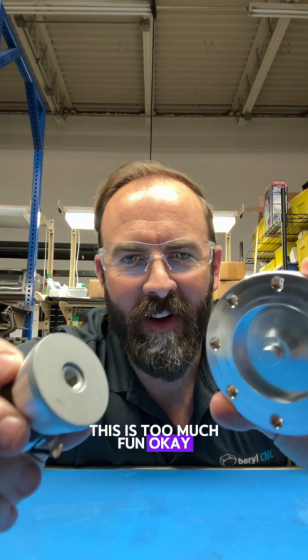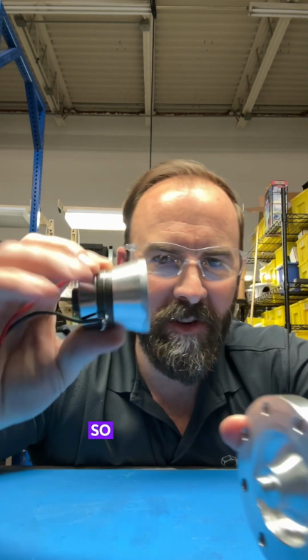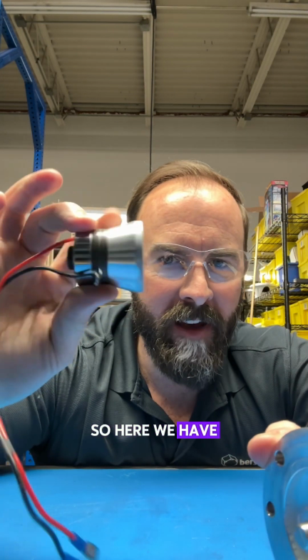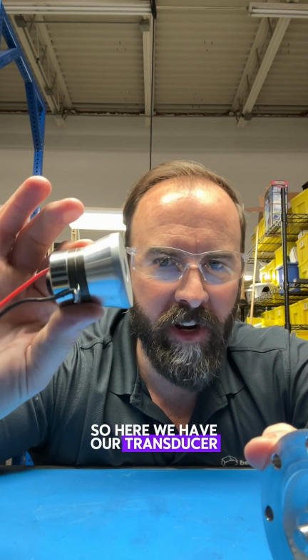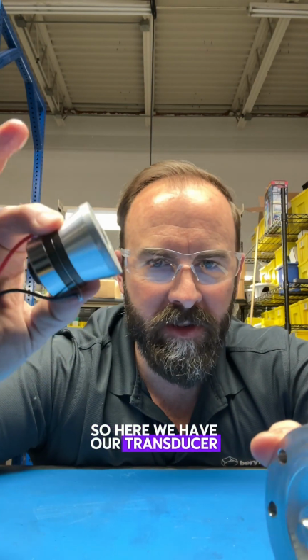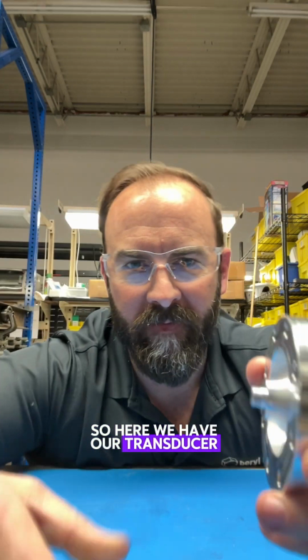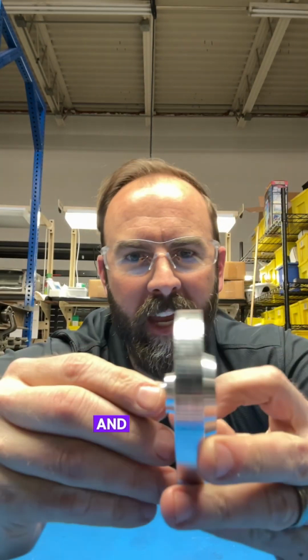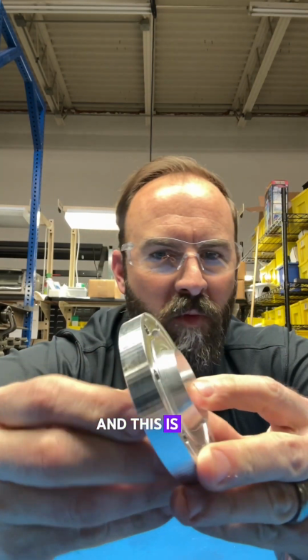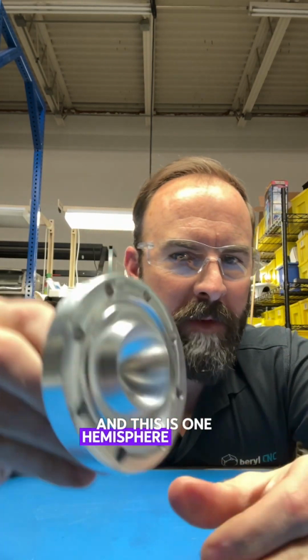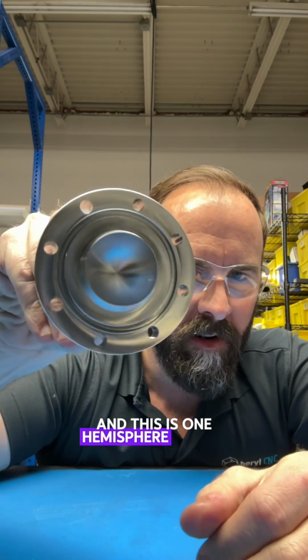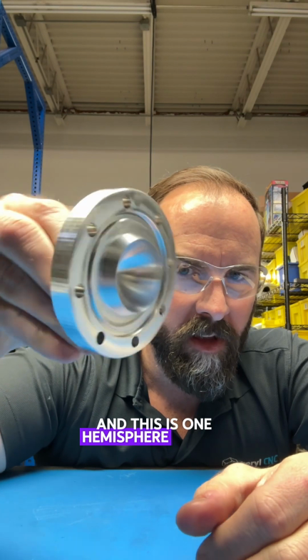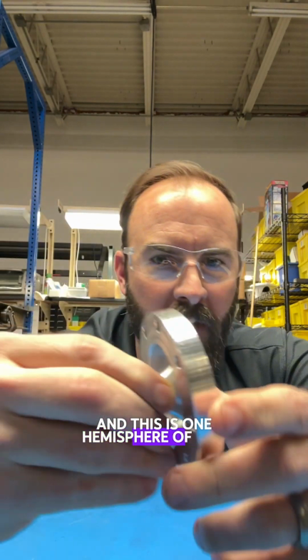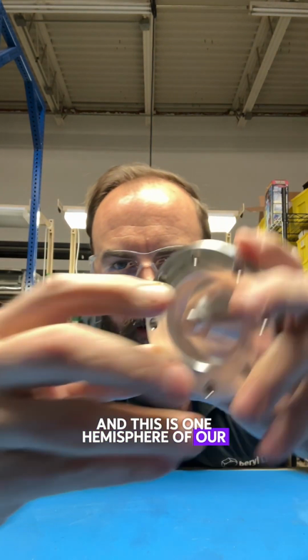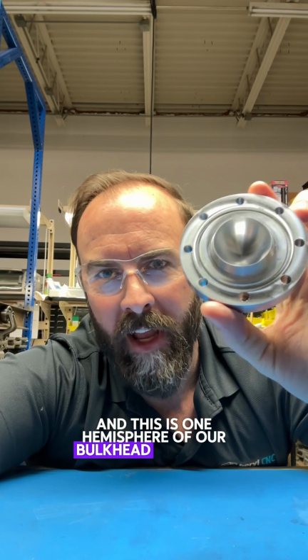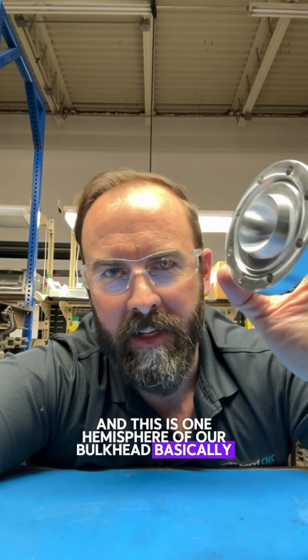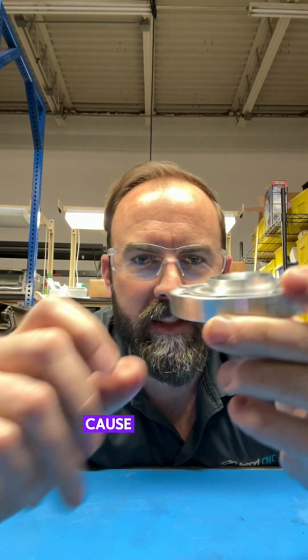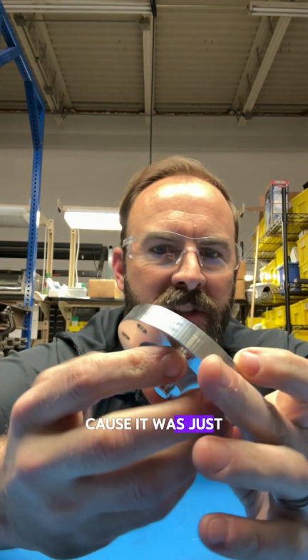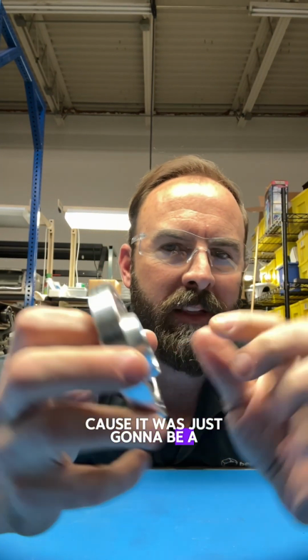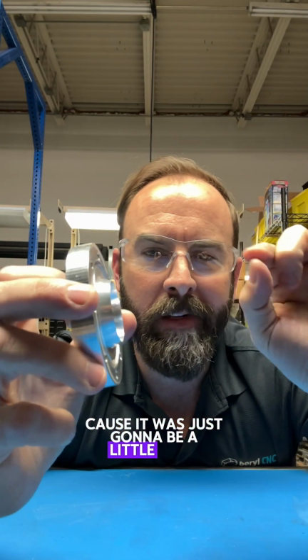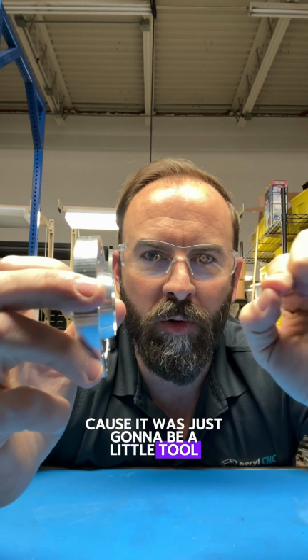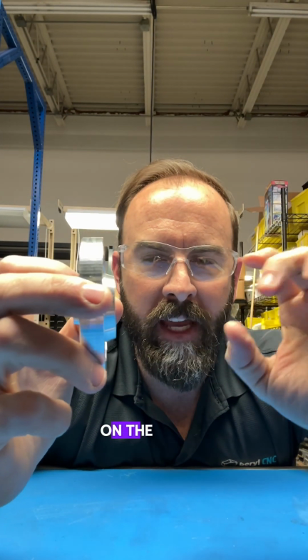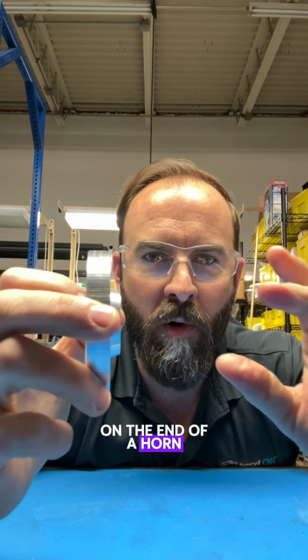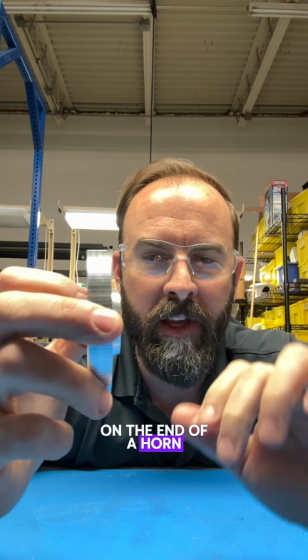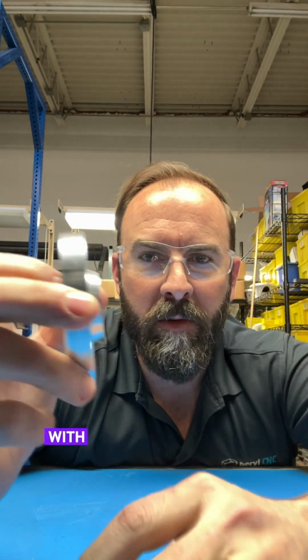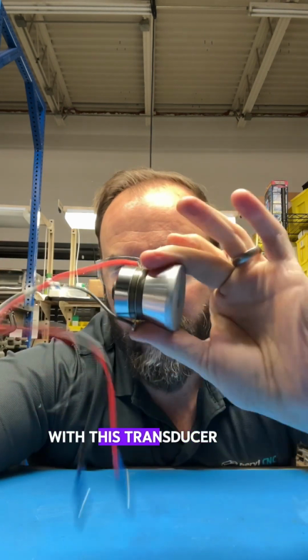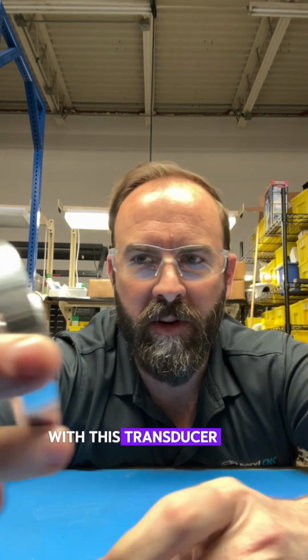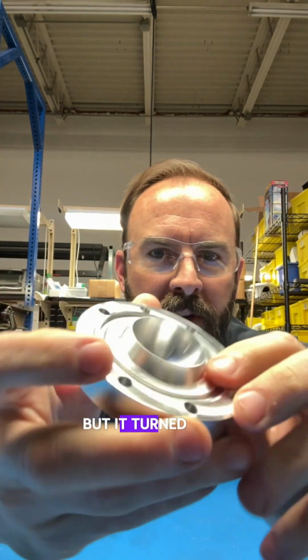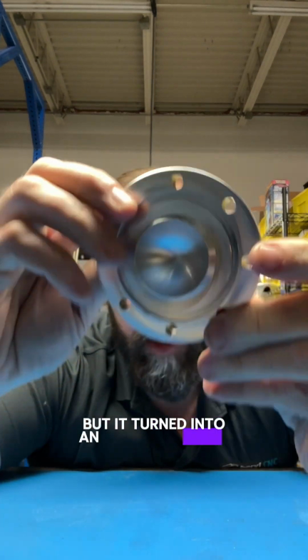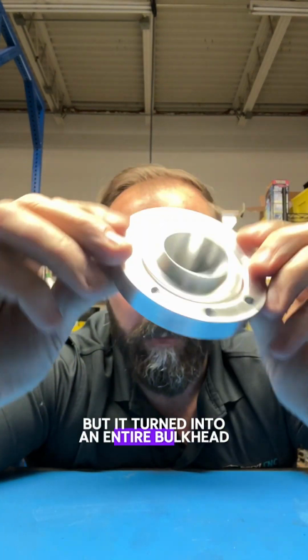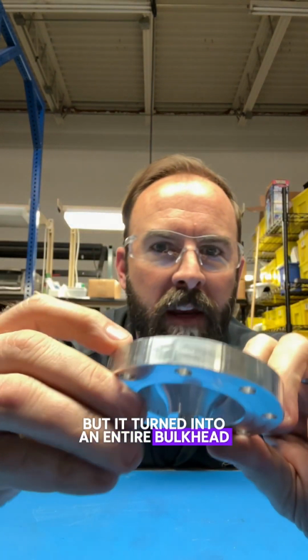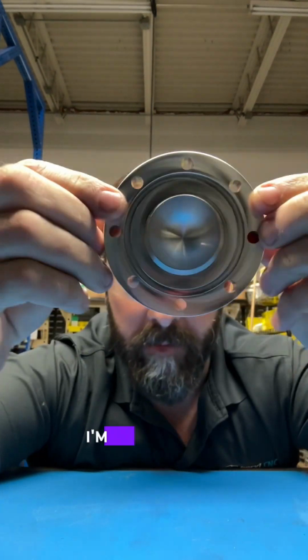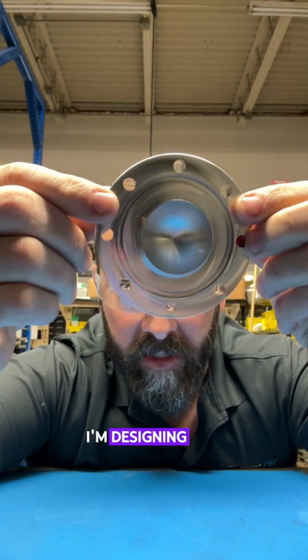So here we have our transducer, and this is one hemisphere of our bulkhead. It was just going to be a little tool on the end of a horn with this transducer on it, but it turned into an entire bulkhead the way I'm designing this.